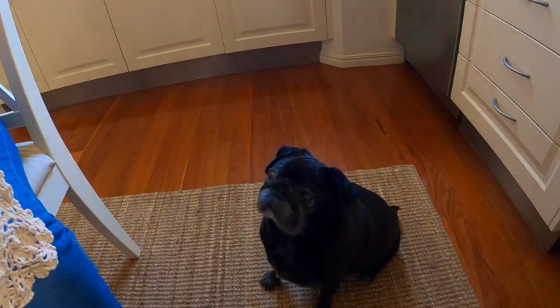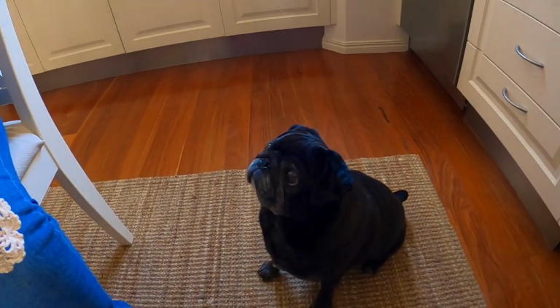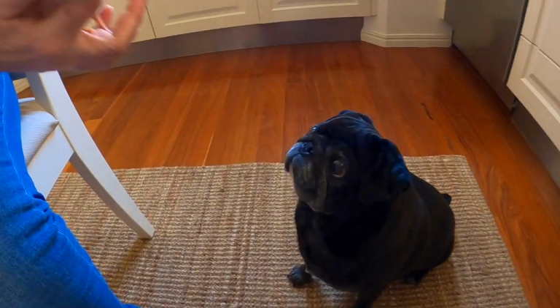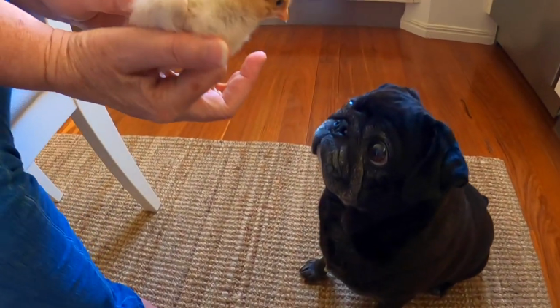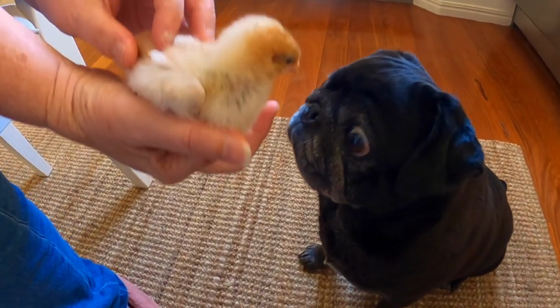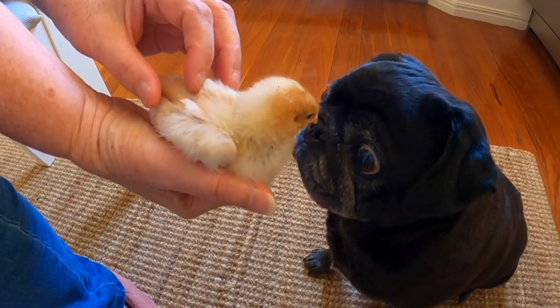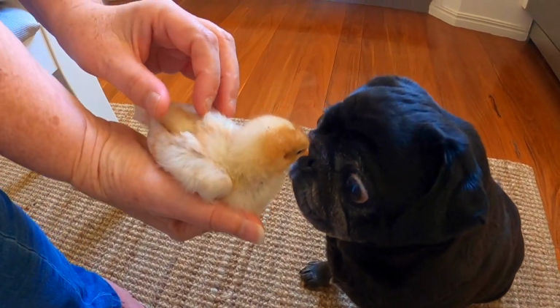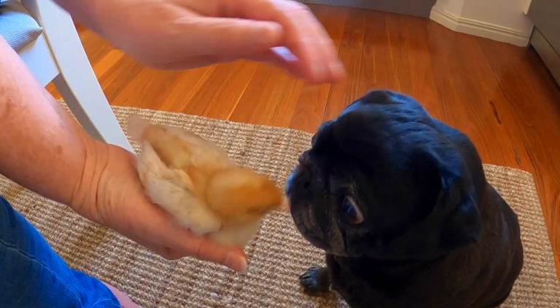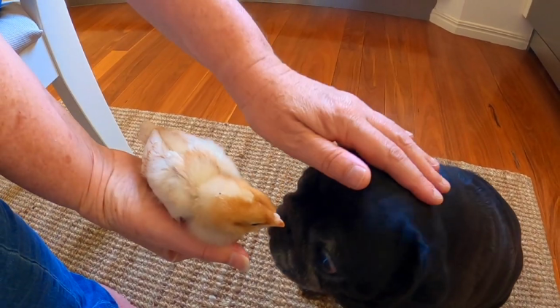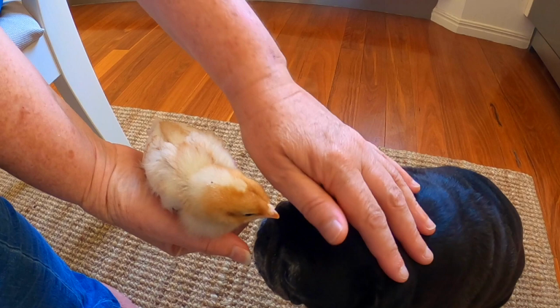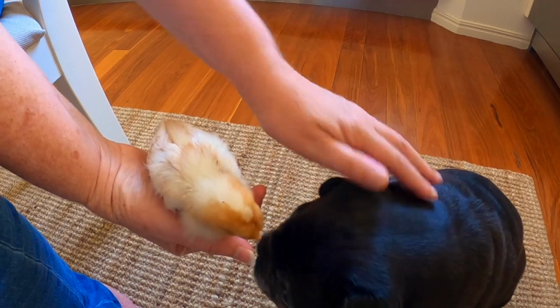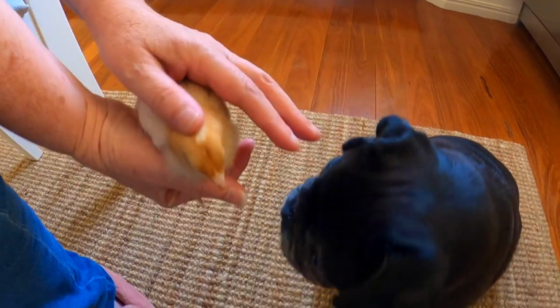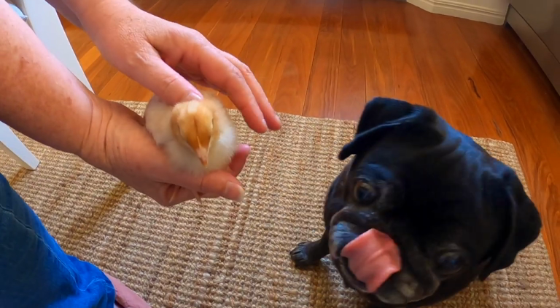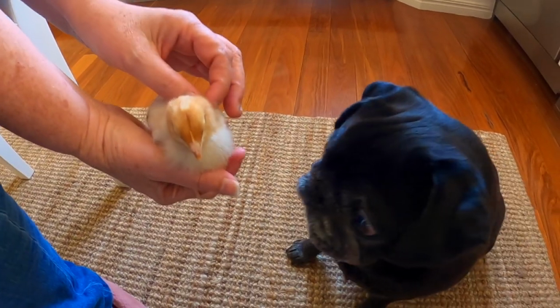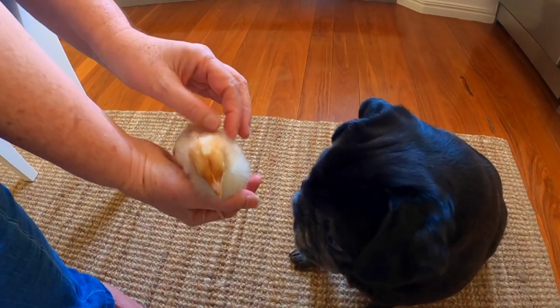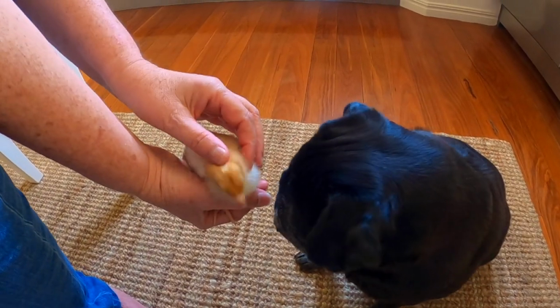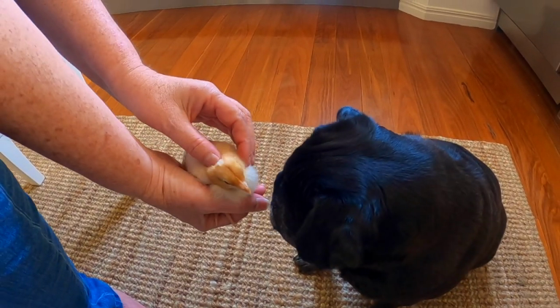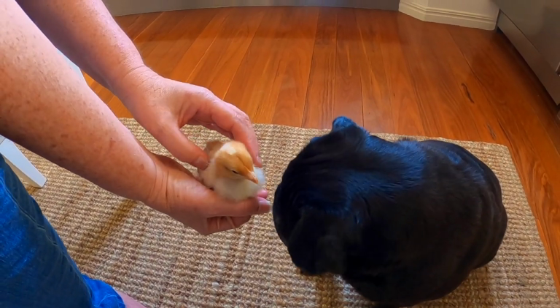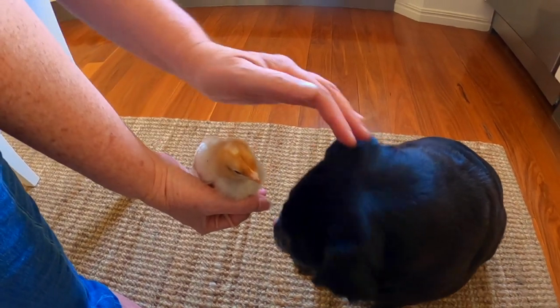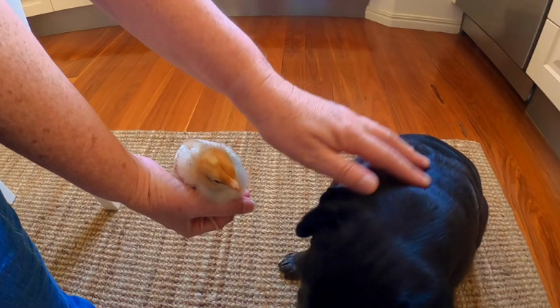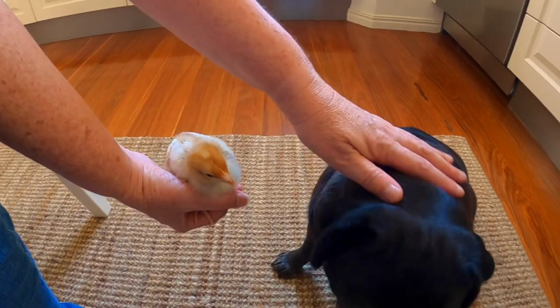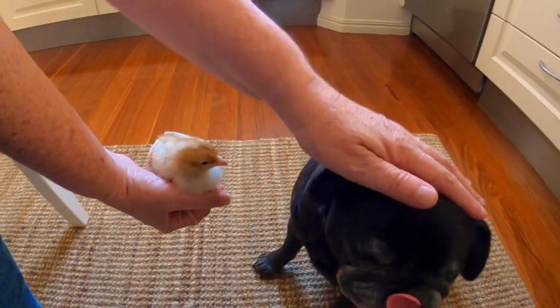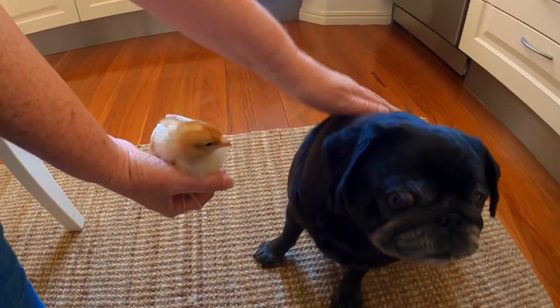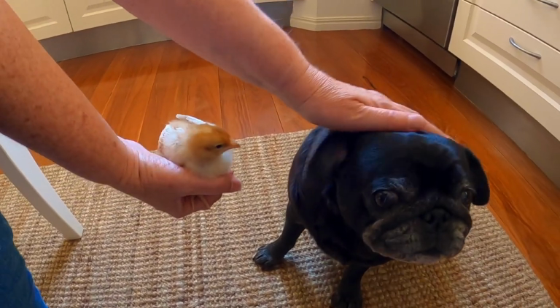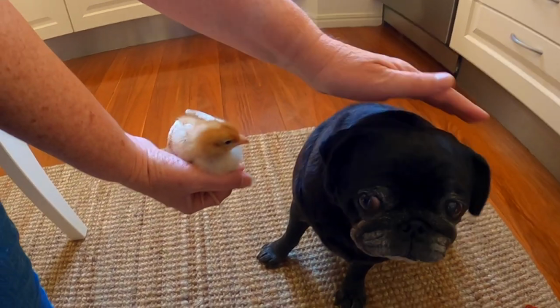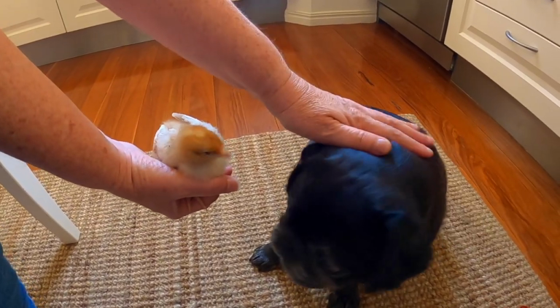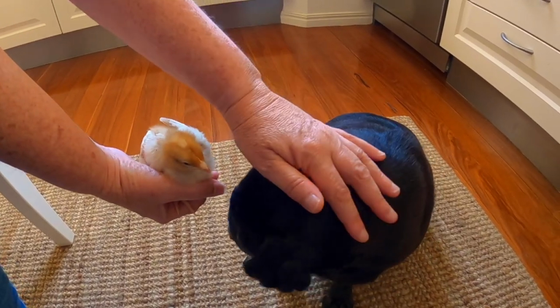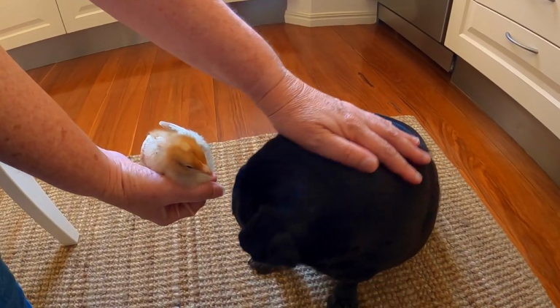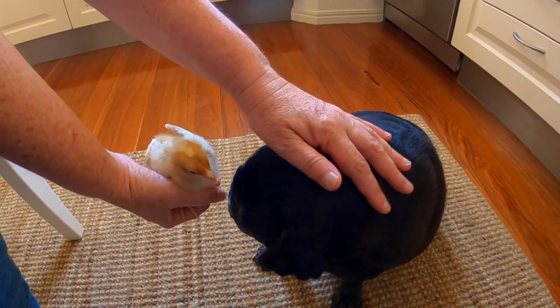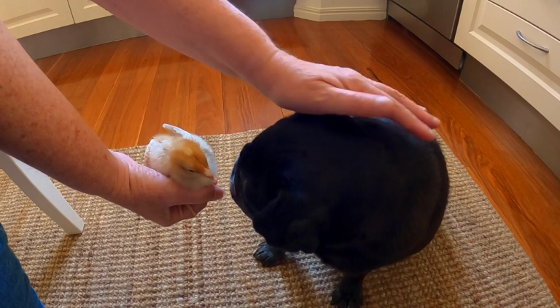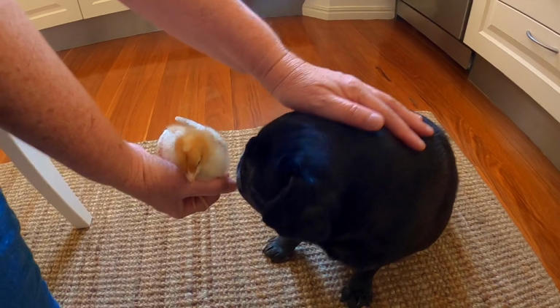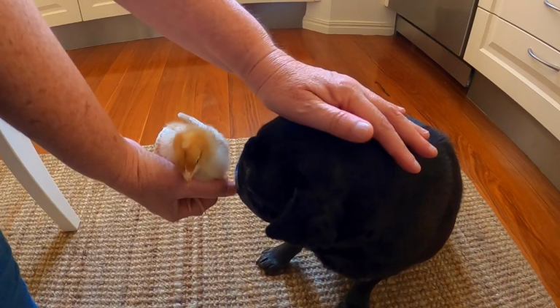Say hello, Molly! You like chickens? Hello chicken! Molly, I don't know about licking your lips - I don't think that's a really good thing to do, but you can be friends.